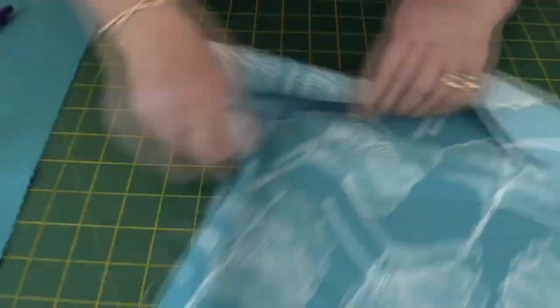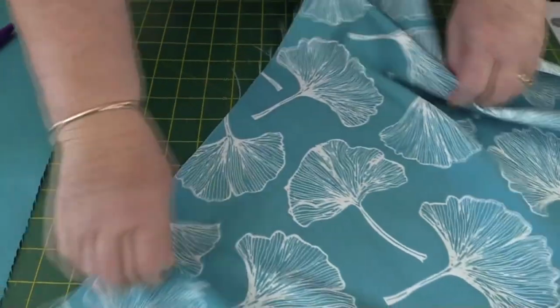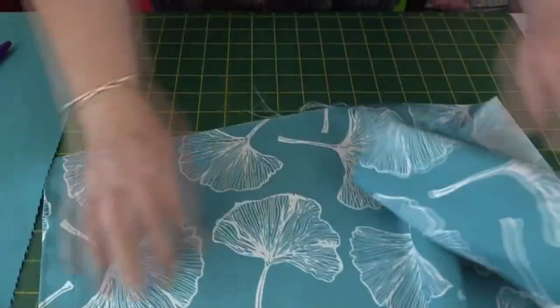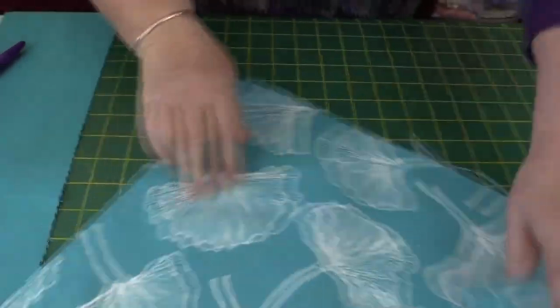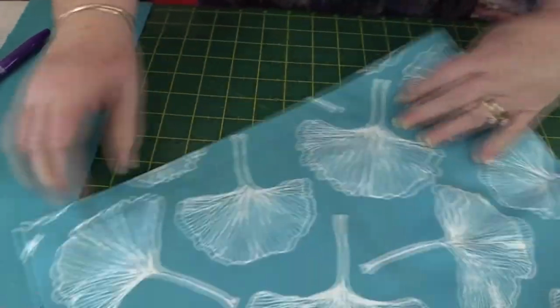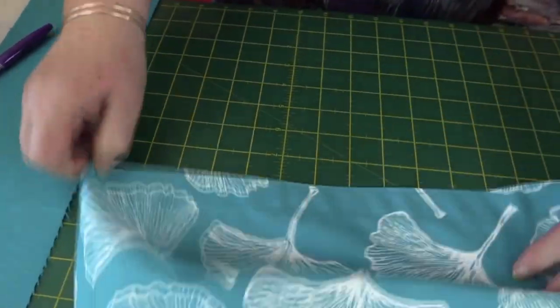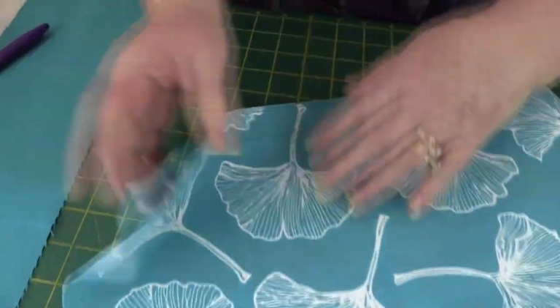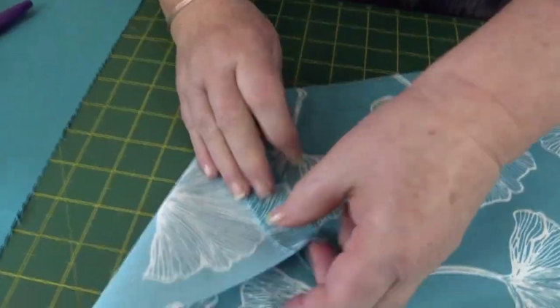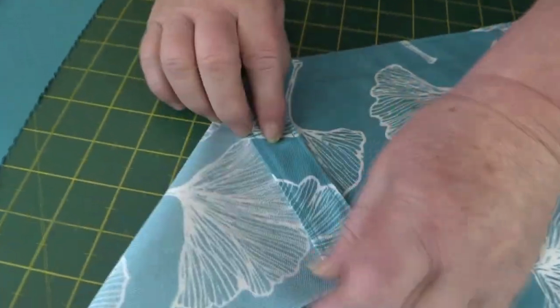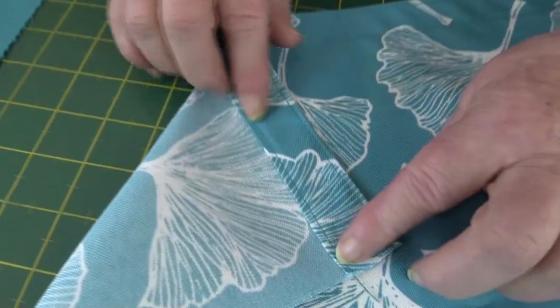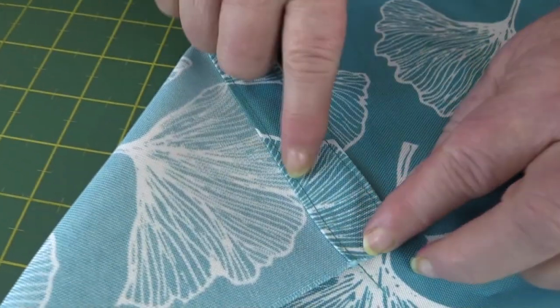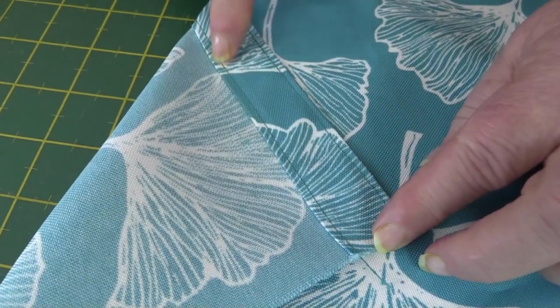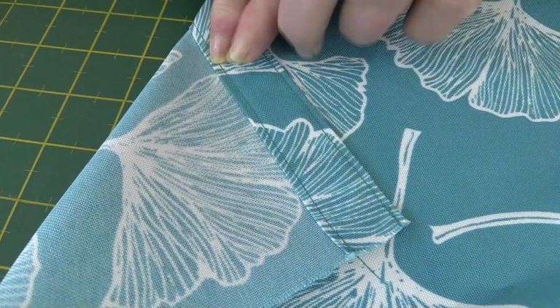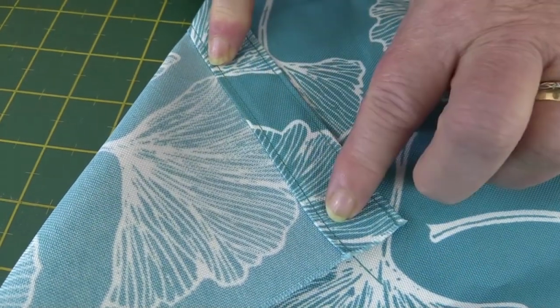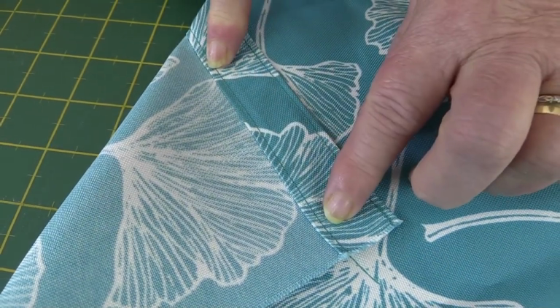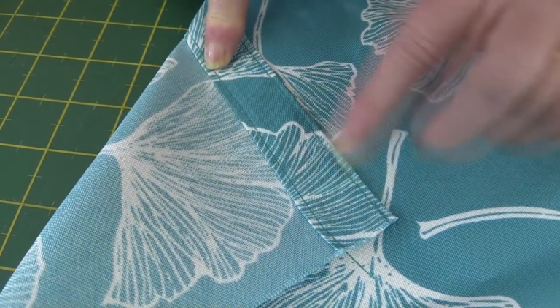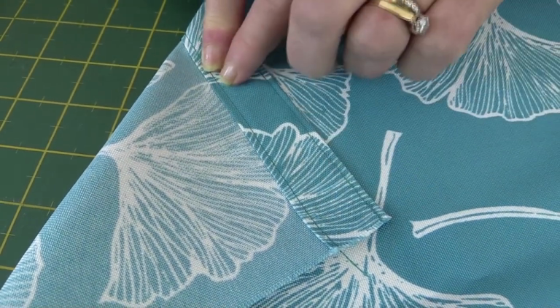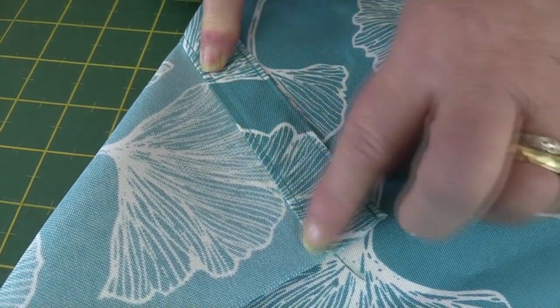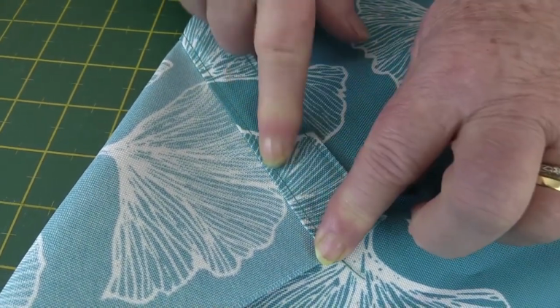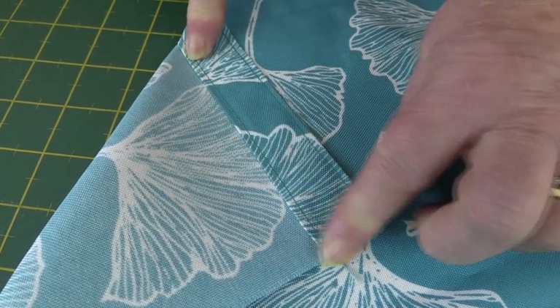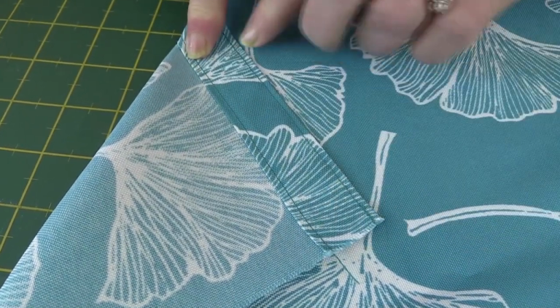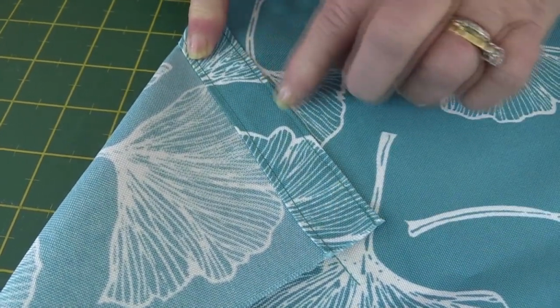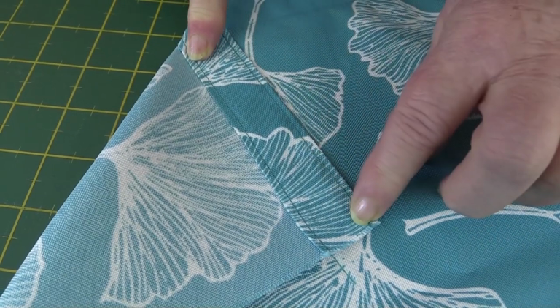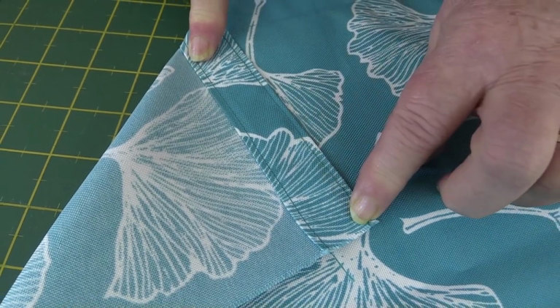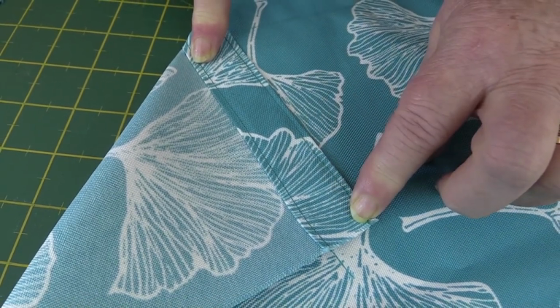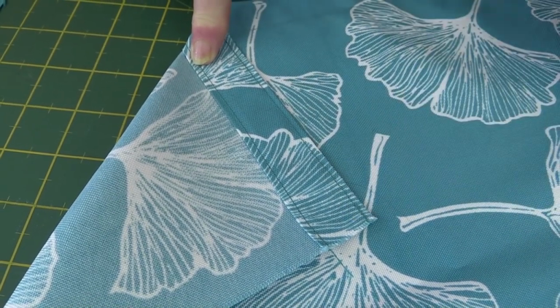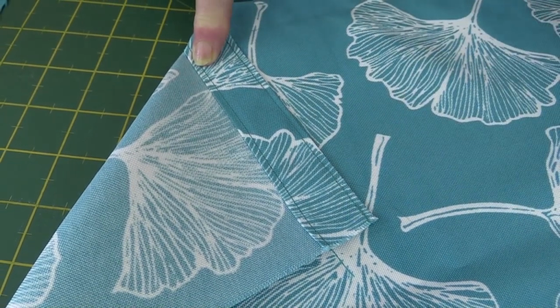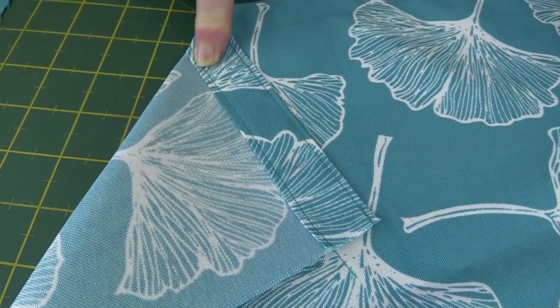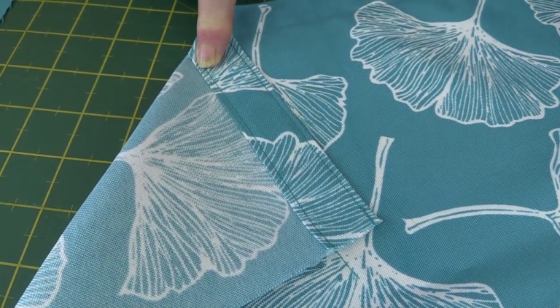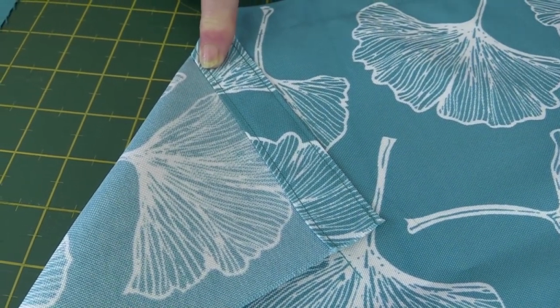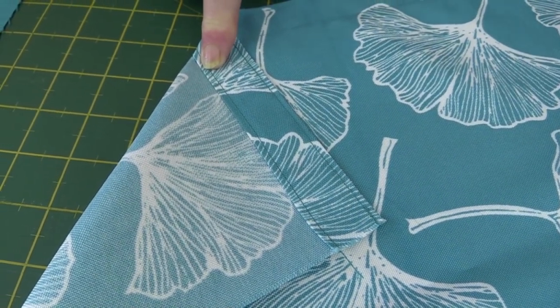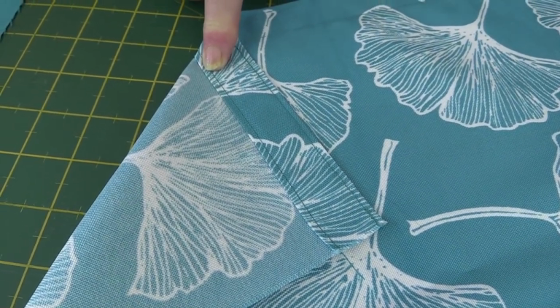I've already done one end to show you what it's like. We have our quarter inch folded in nicely and then top stitch right along there and then top stitch across the top edge. I'll go and do the other end now and then come back and show you the next step.